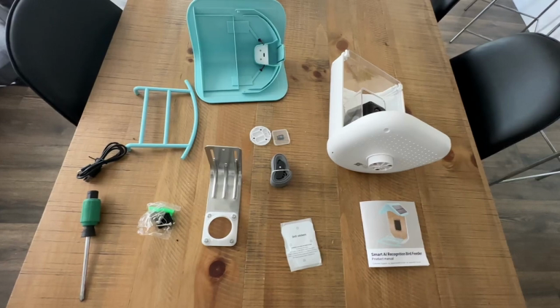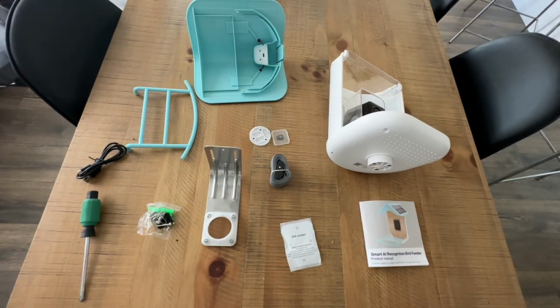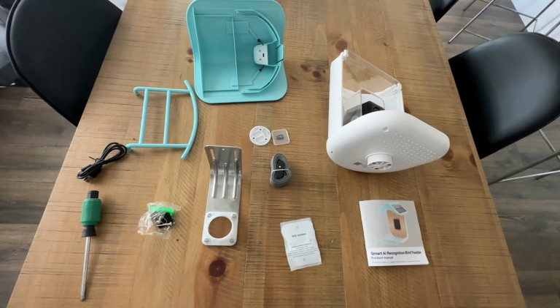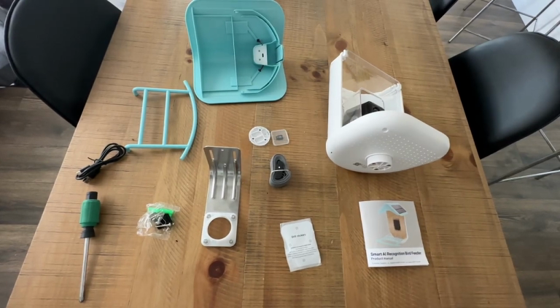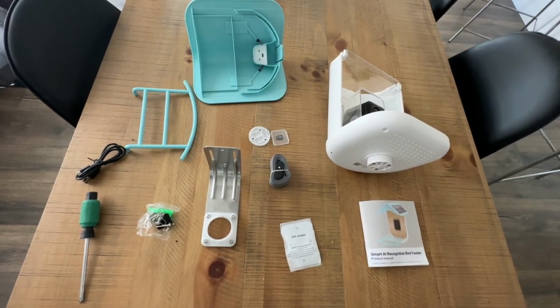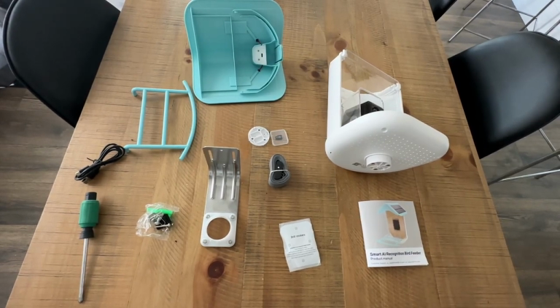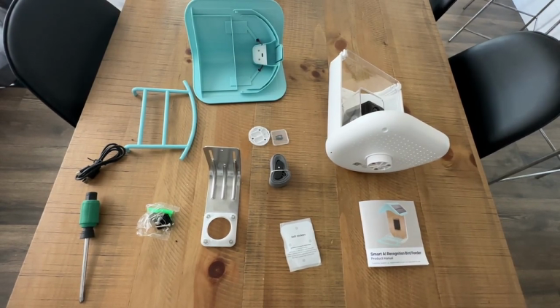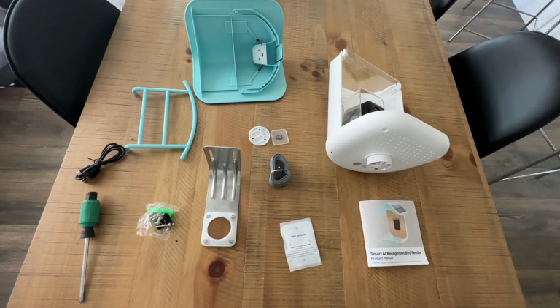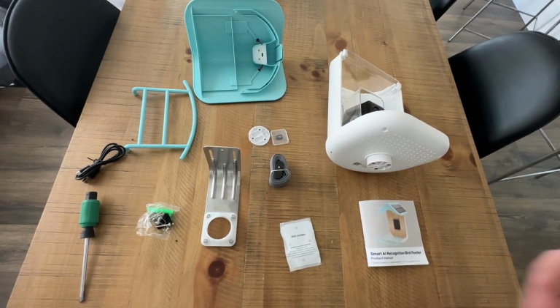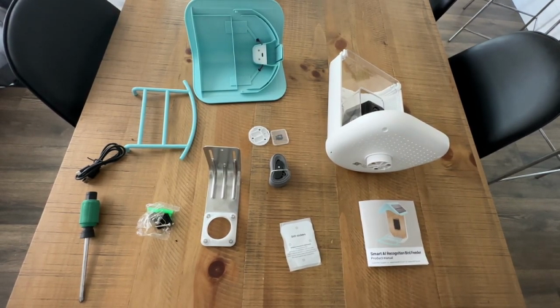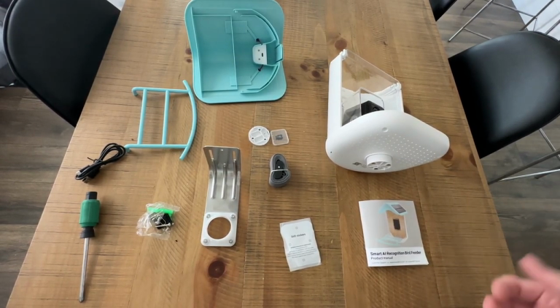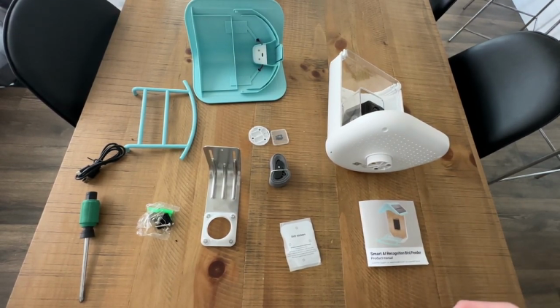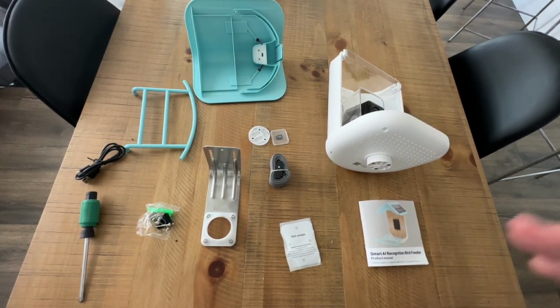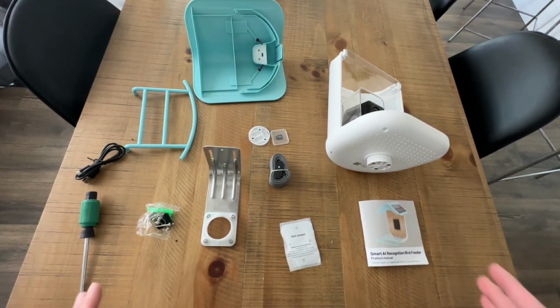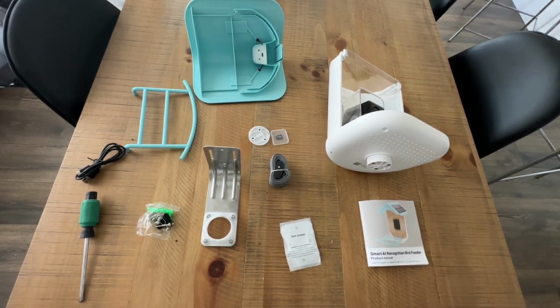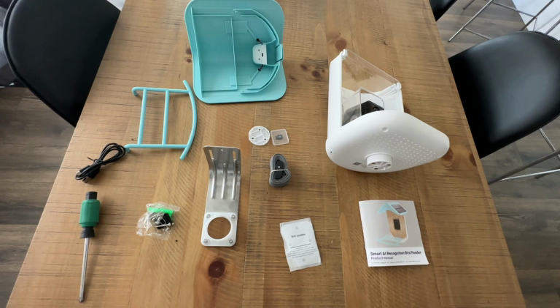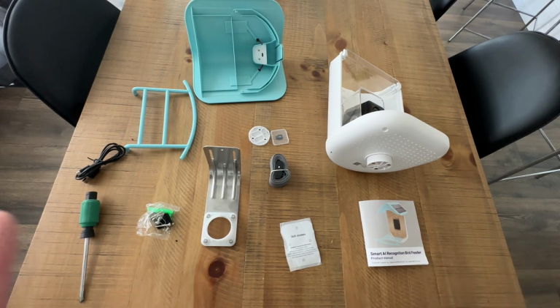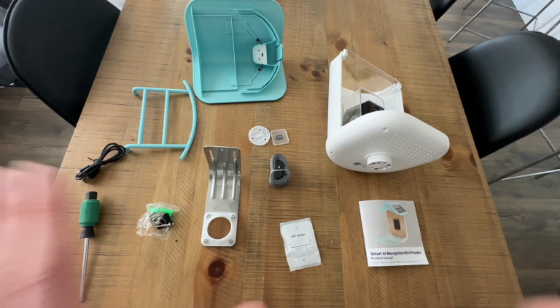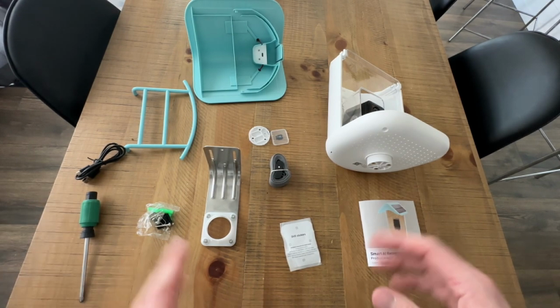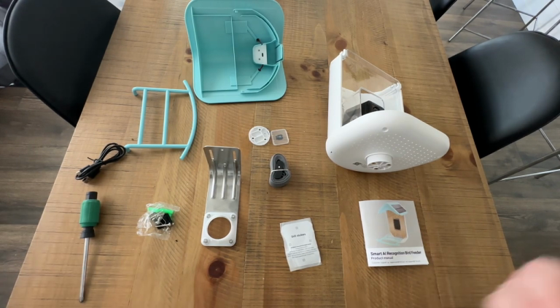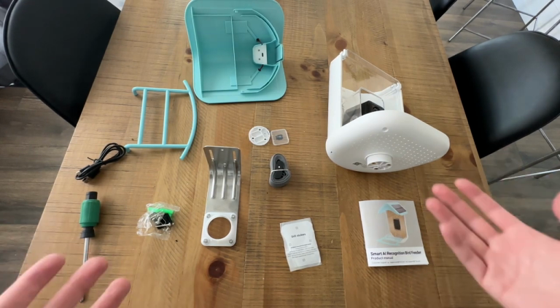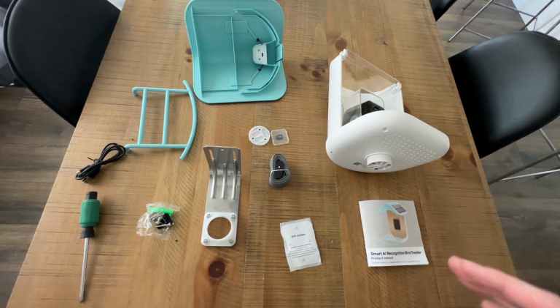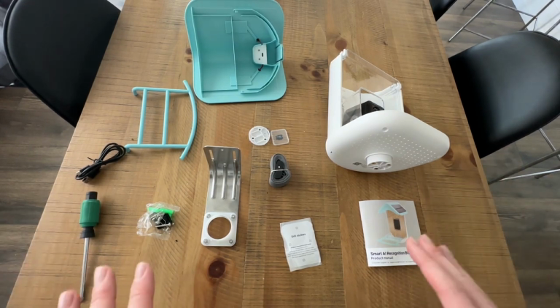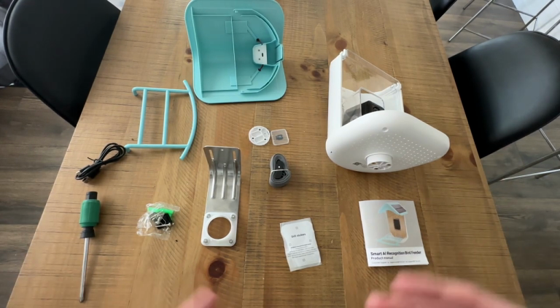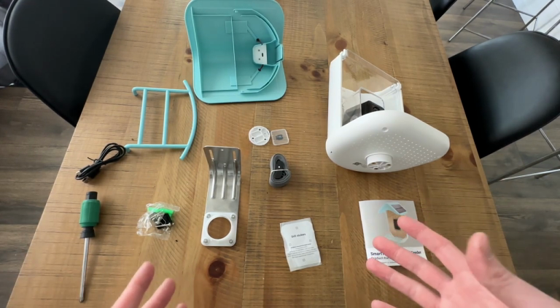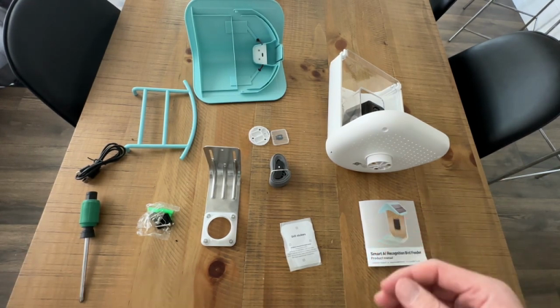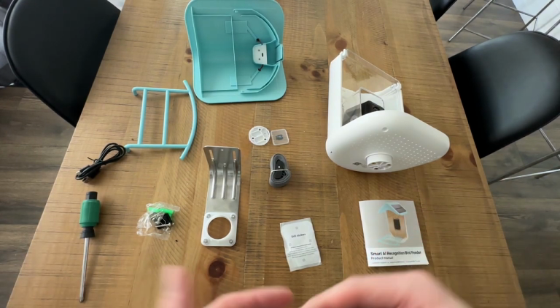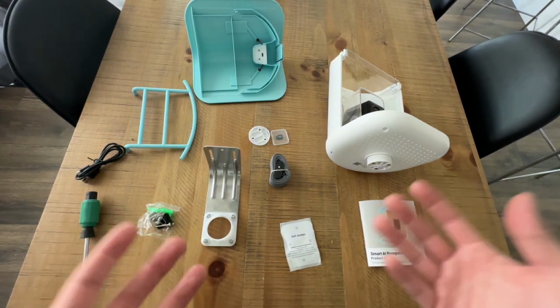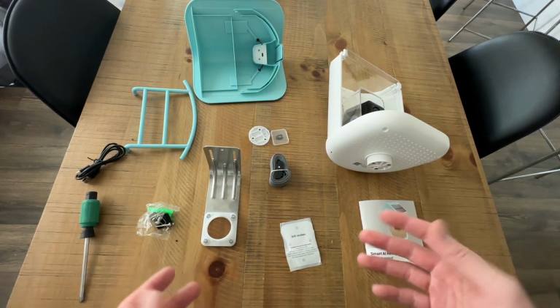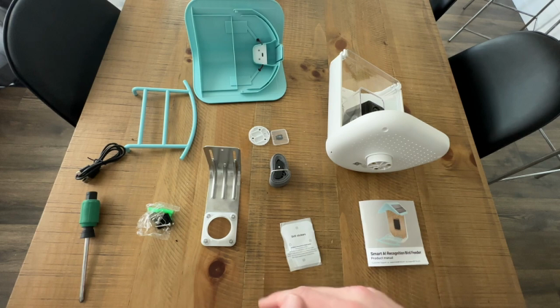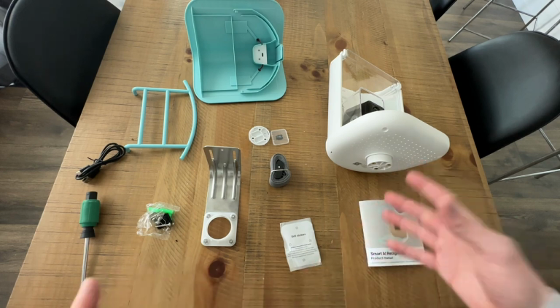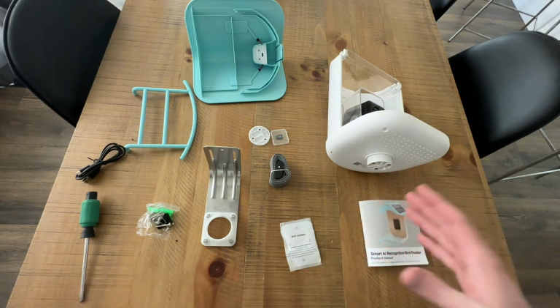Today we're going to be taking a closer look at this smart bird feeder. This thing is incredible. I'm going to be going over everything you need to know, including how to assemble it and then all the different features.